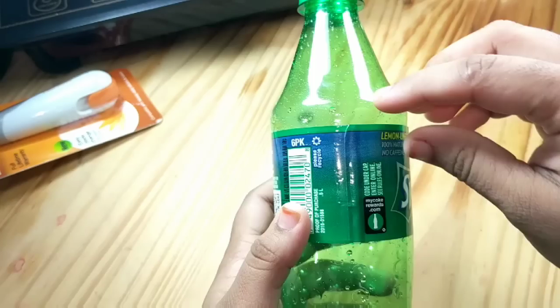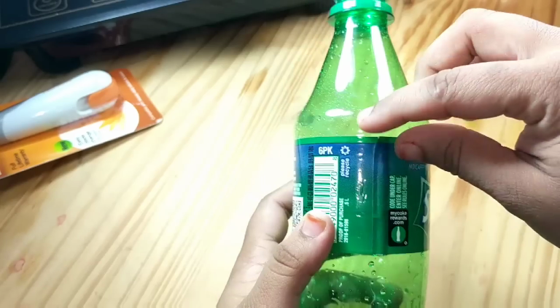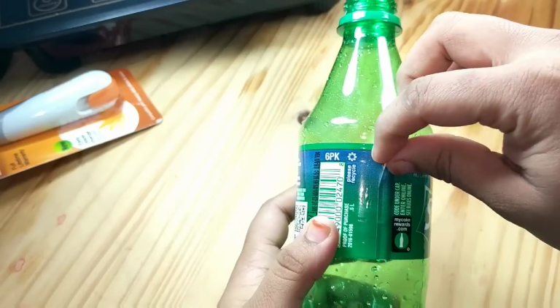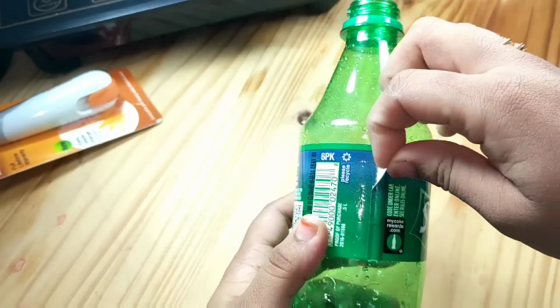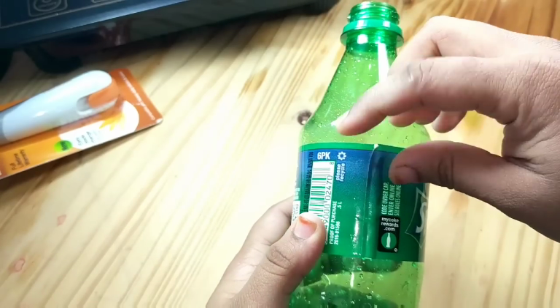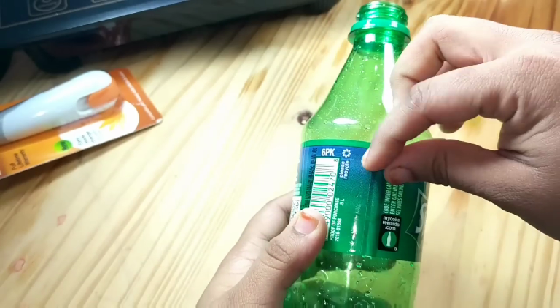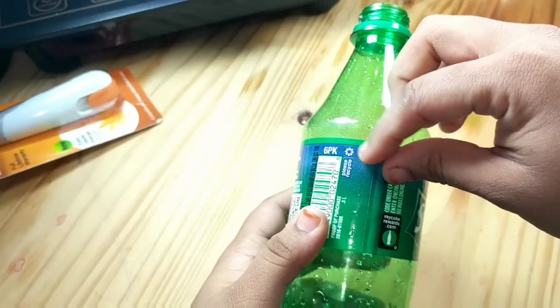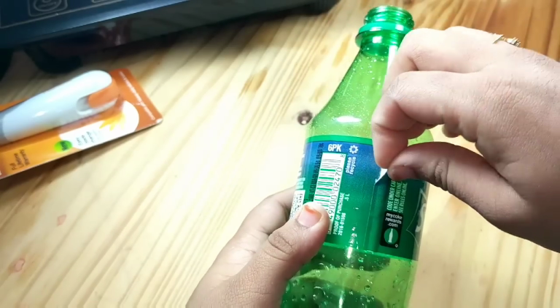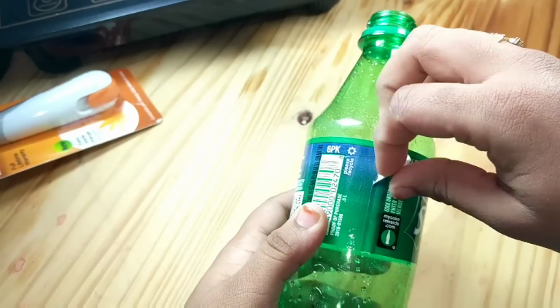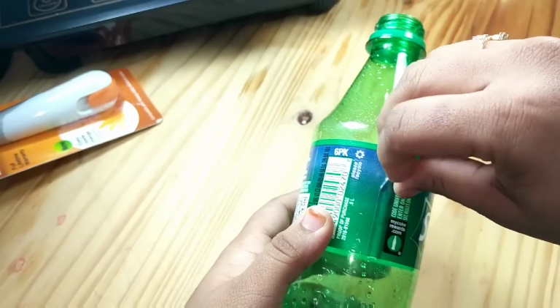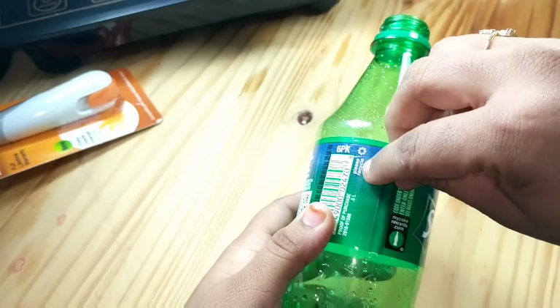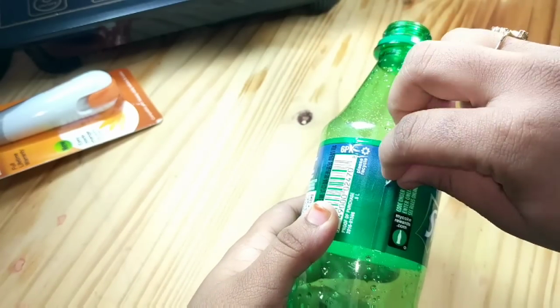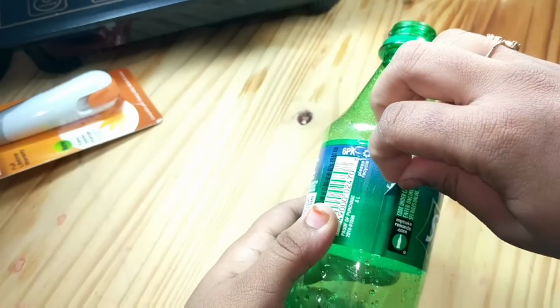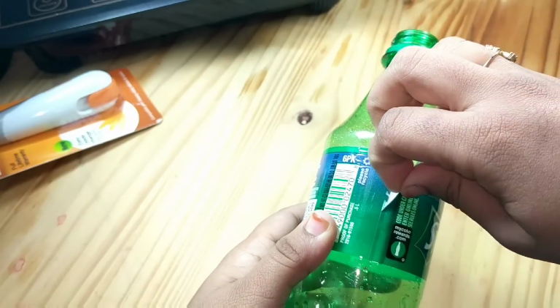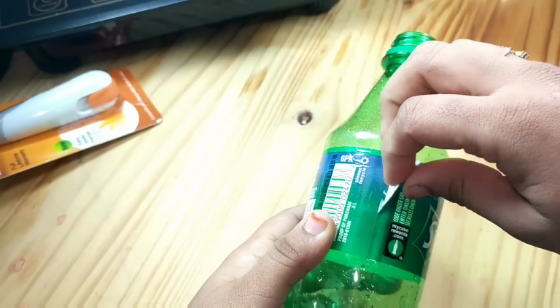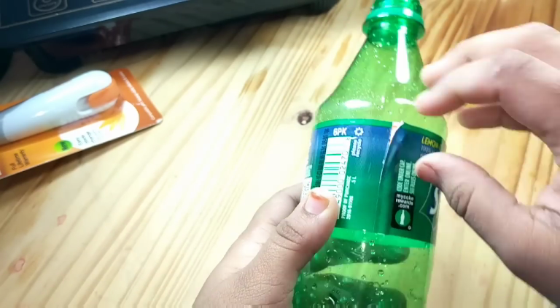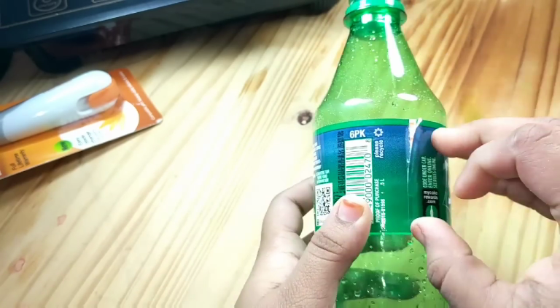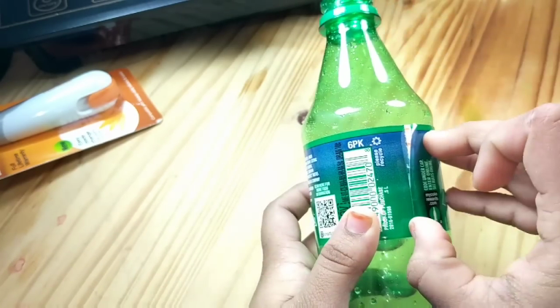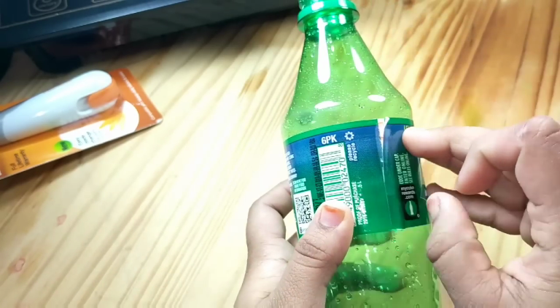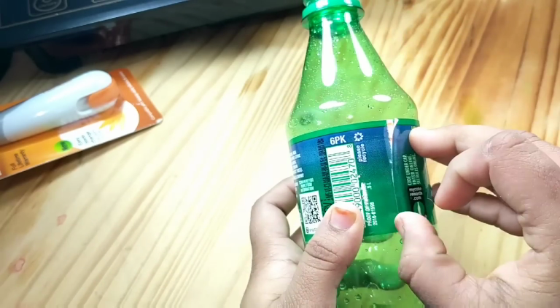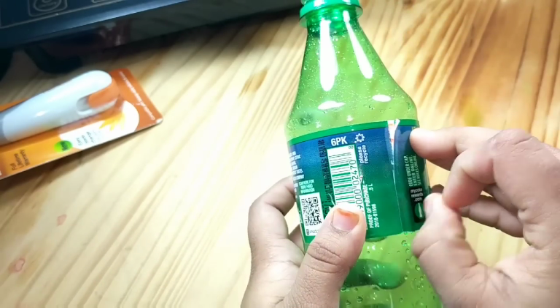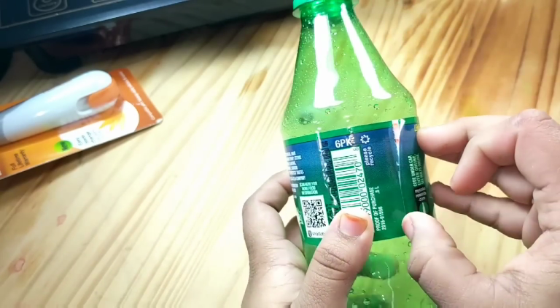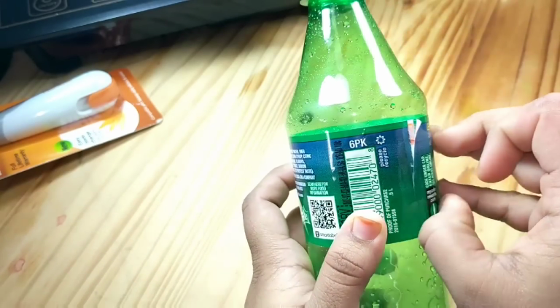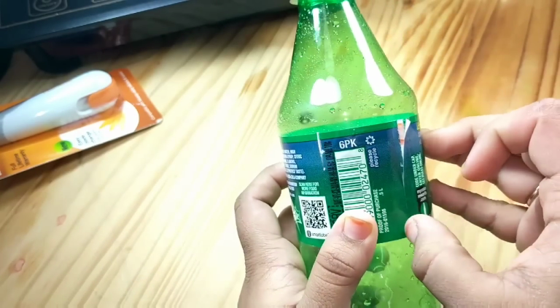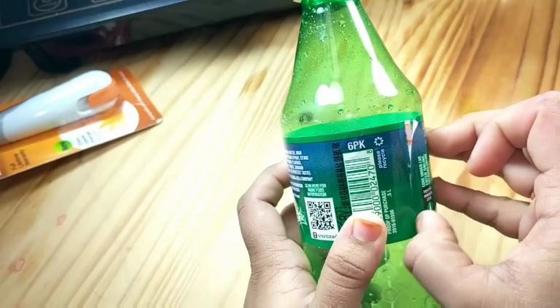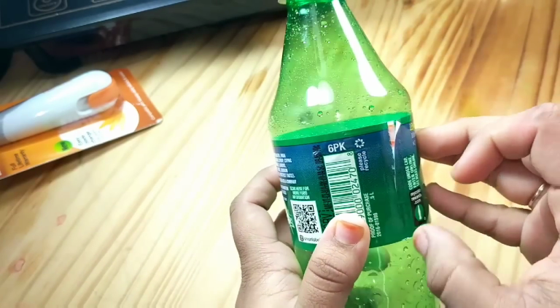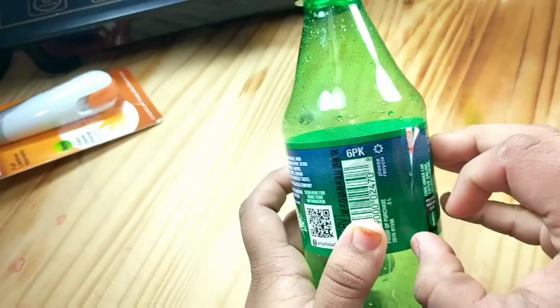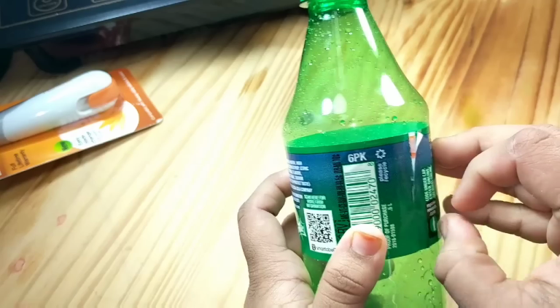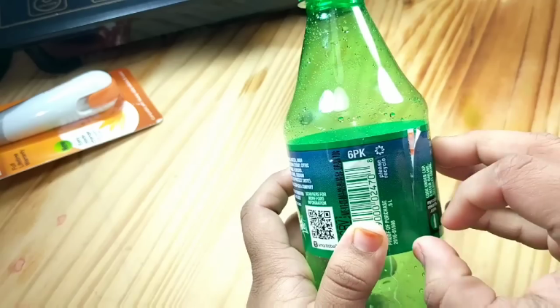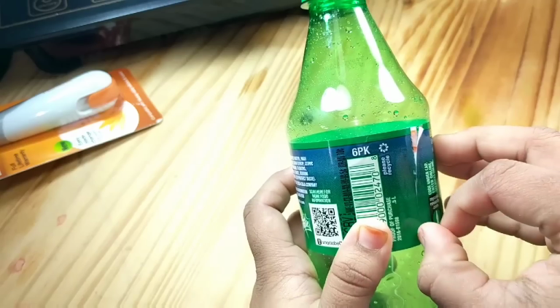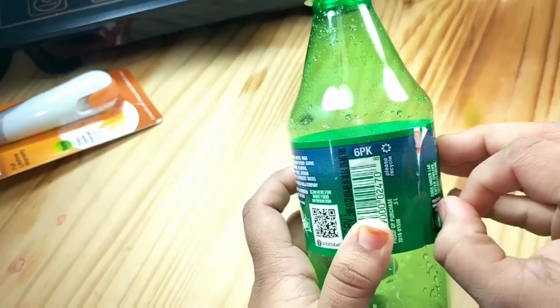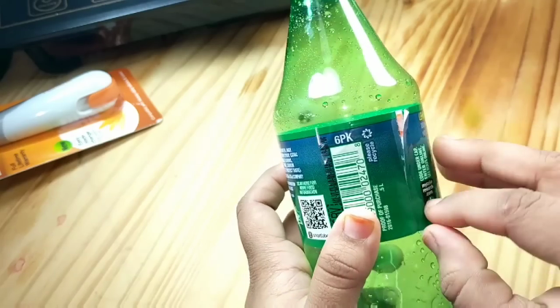When the bottle gets empty, peel the wrap so that later we can attach it to the jelly. Remove it carefully.